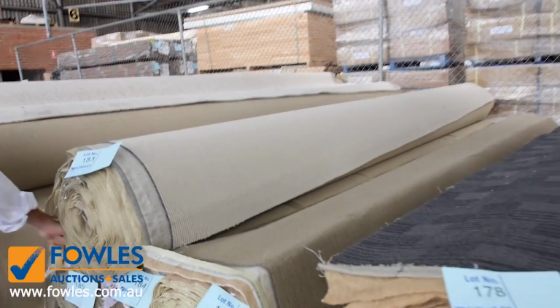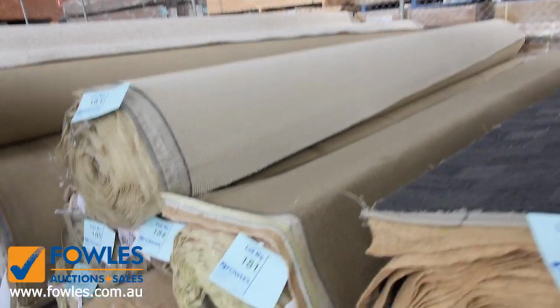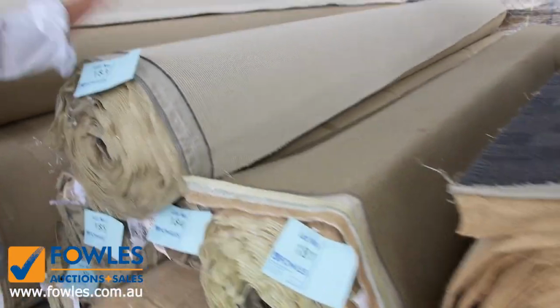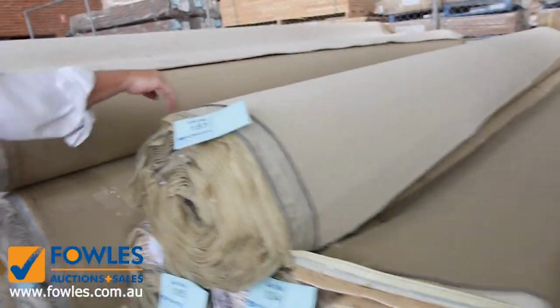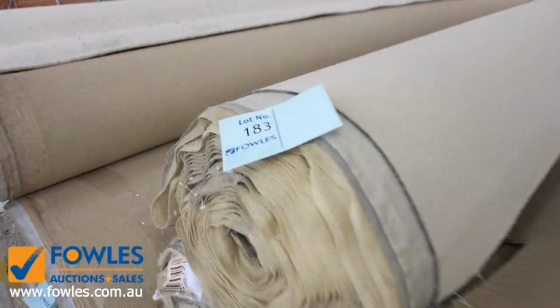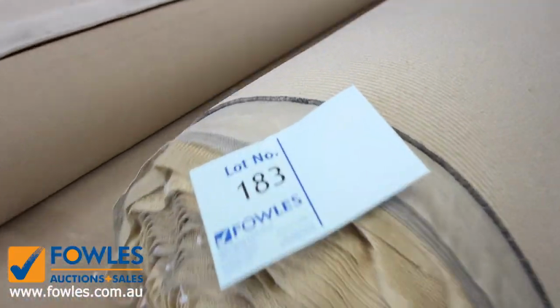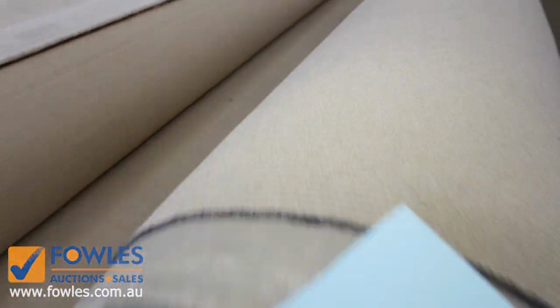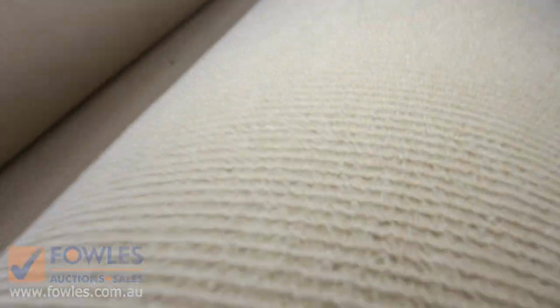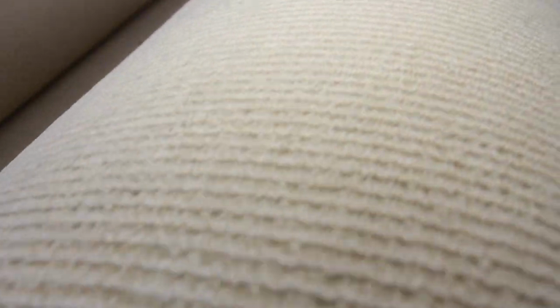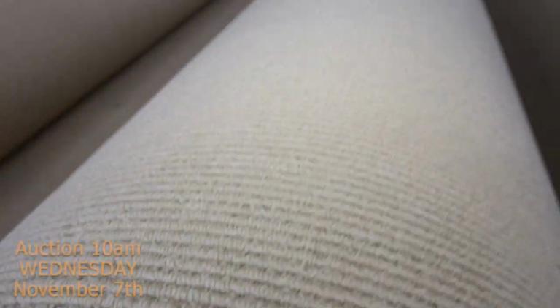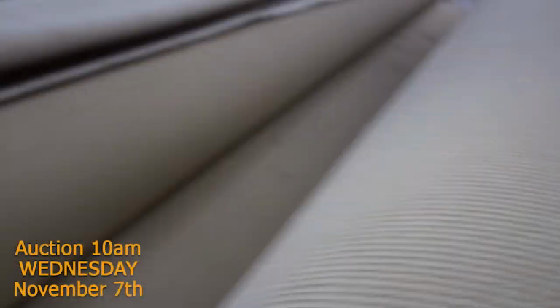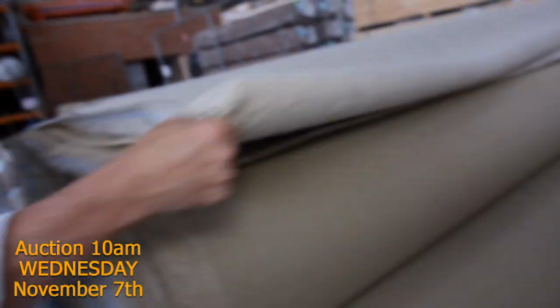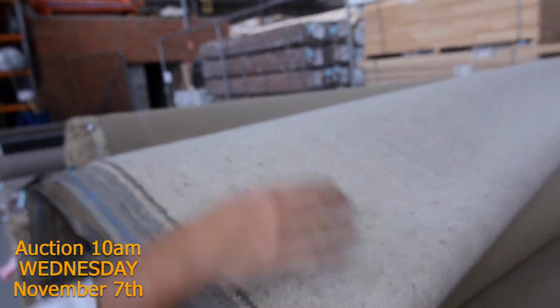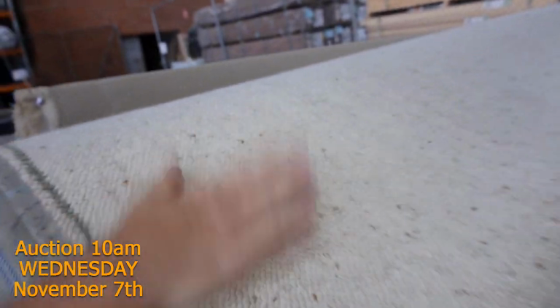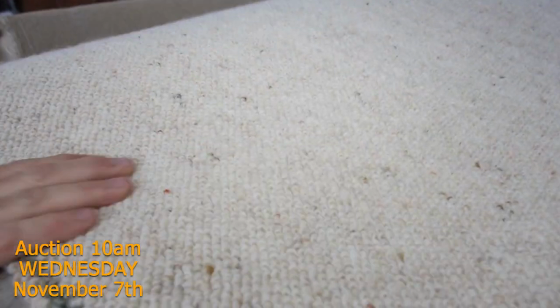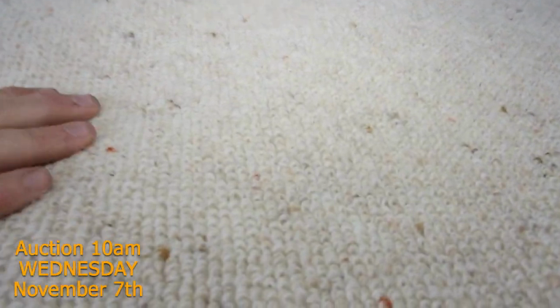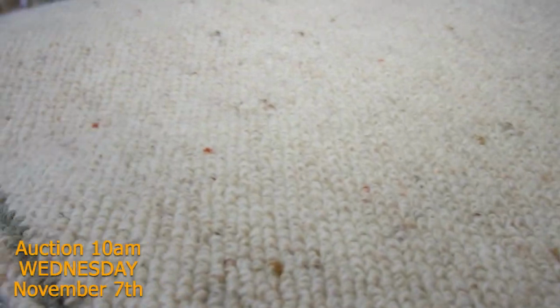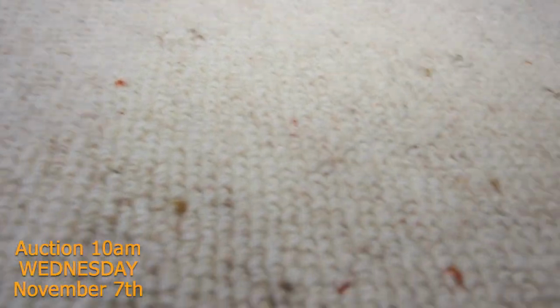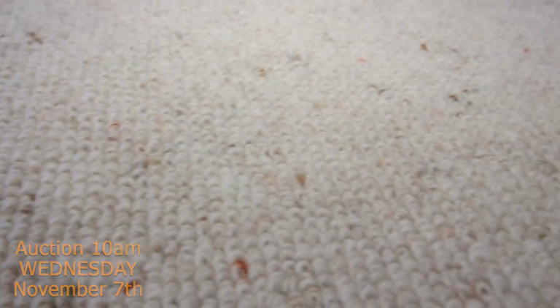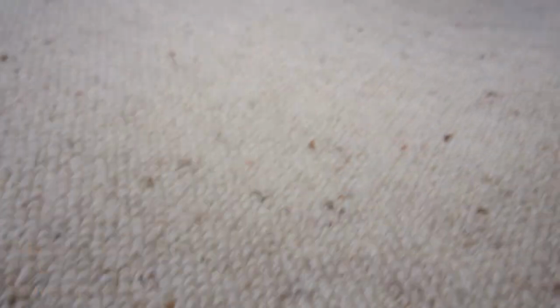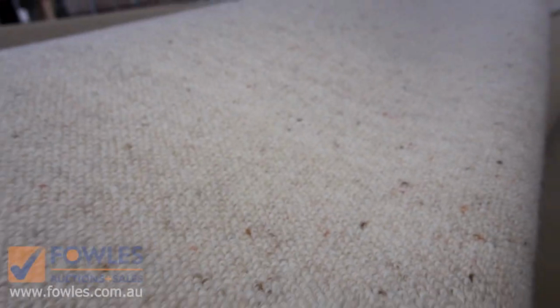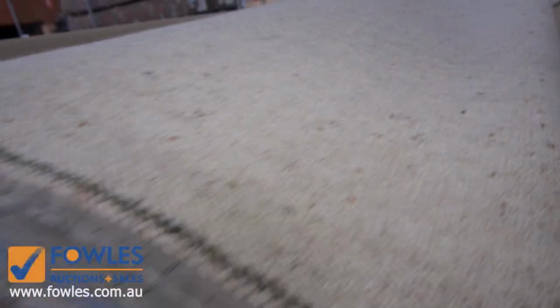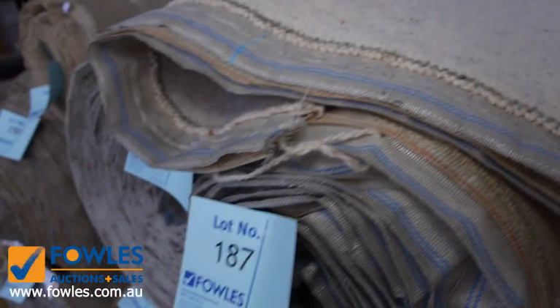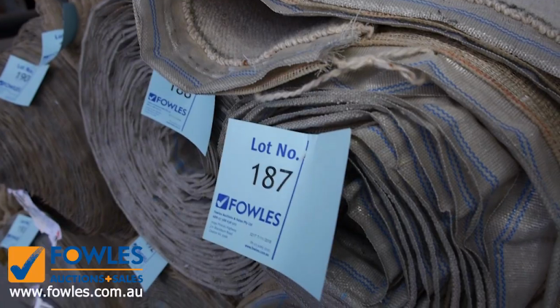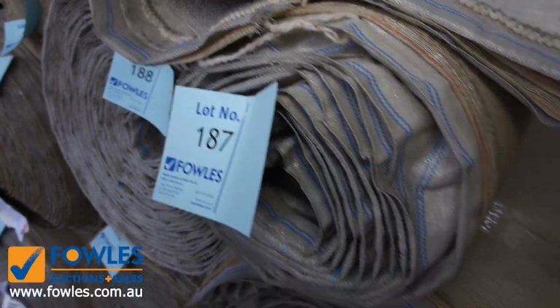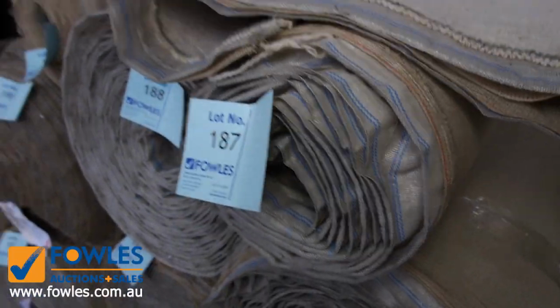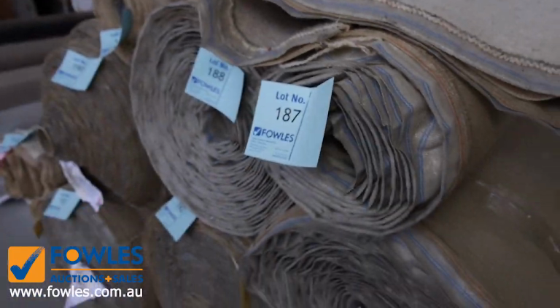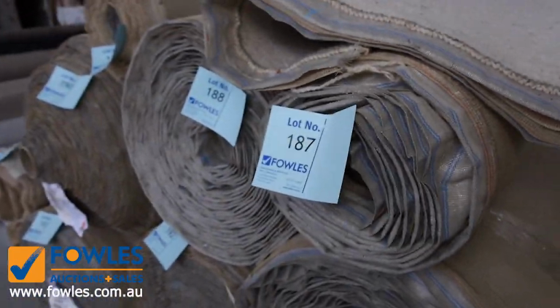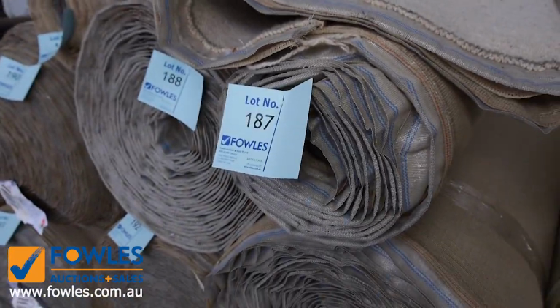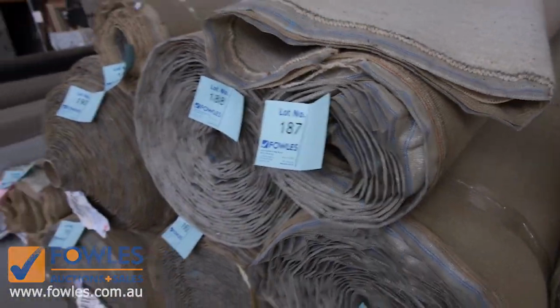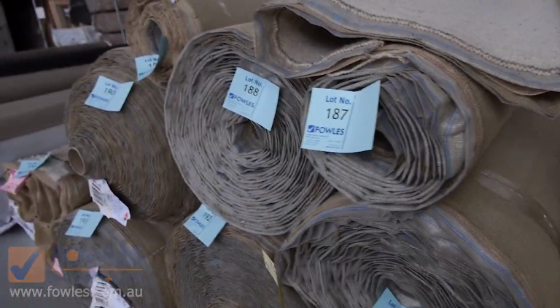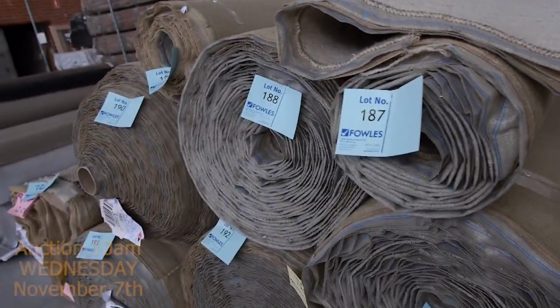We've got lots of loop pile here again, which generally sells for the $25 a metre mark. This one here is a nice one - it's a pure wool Berber carpet and I've got a heap of this also. Lot numbers 188 through to about 193.